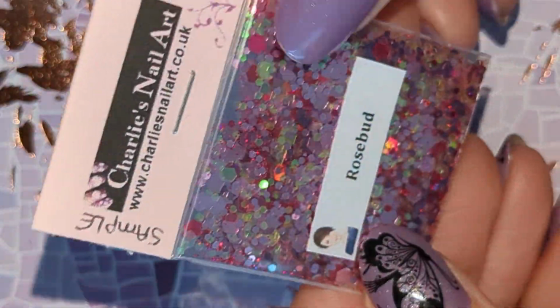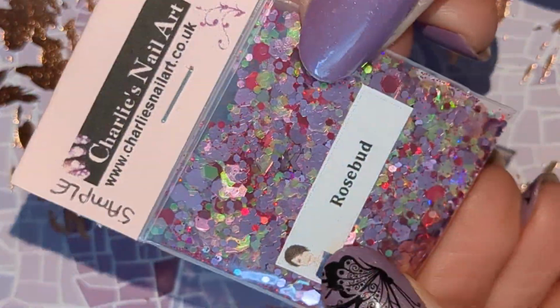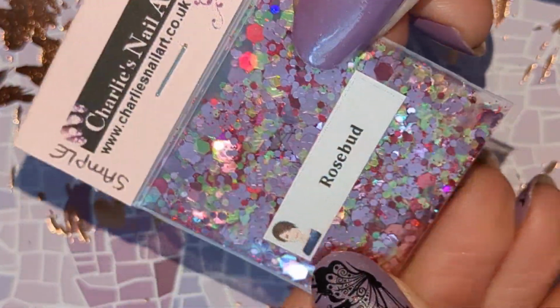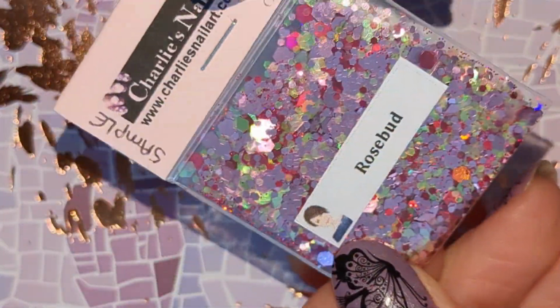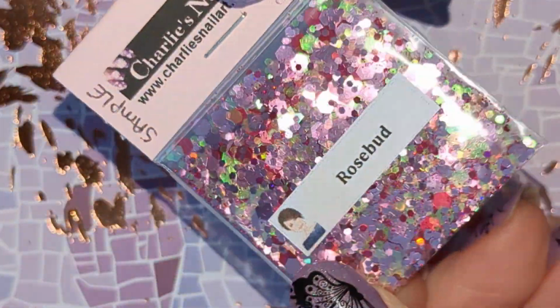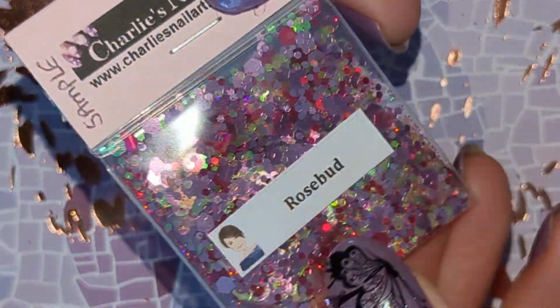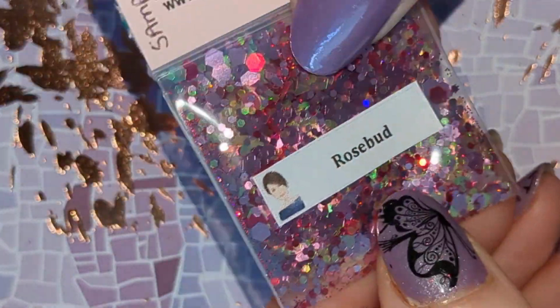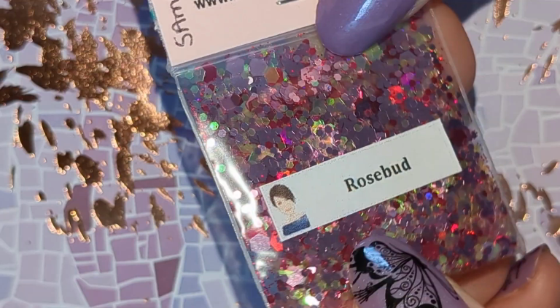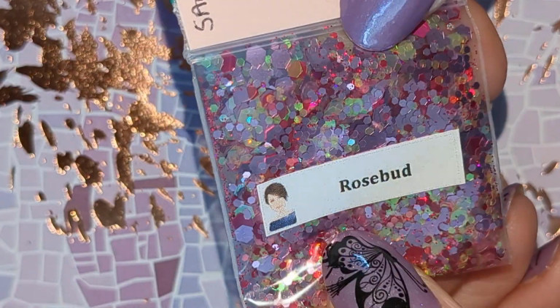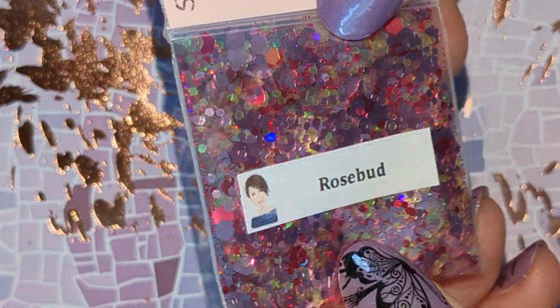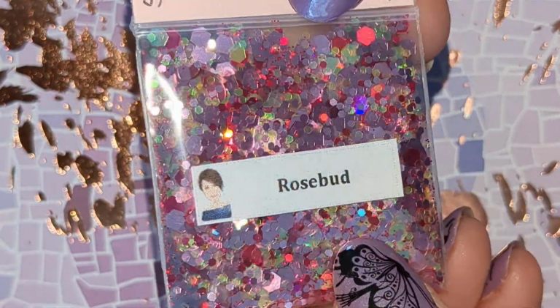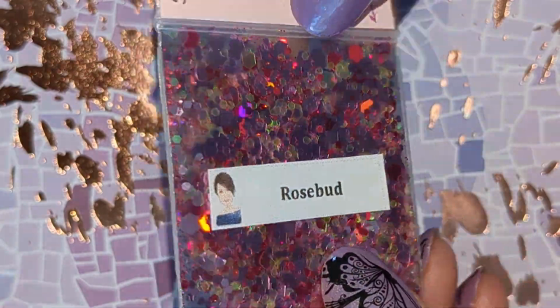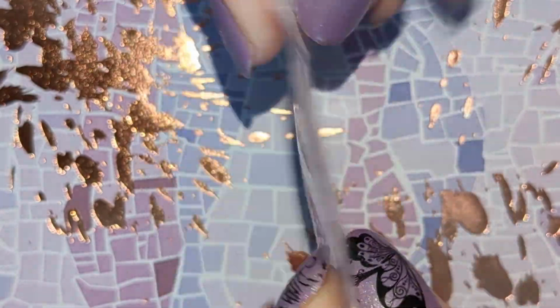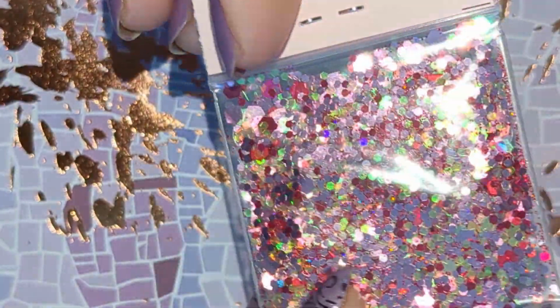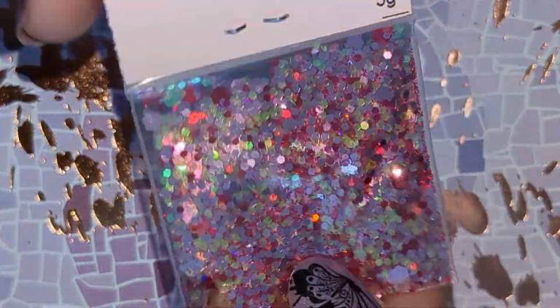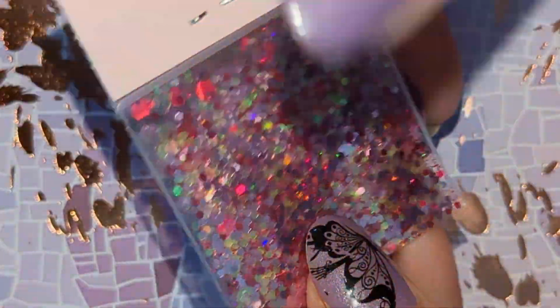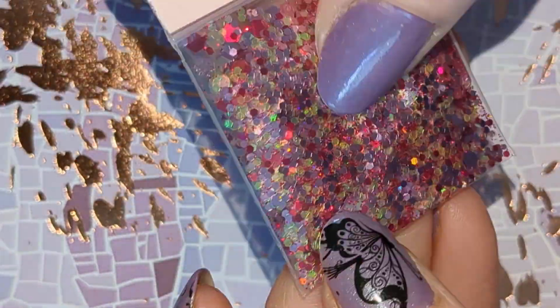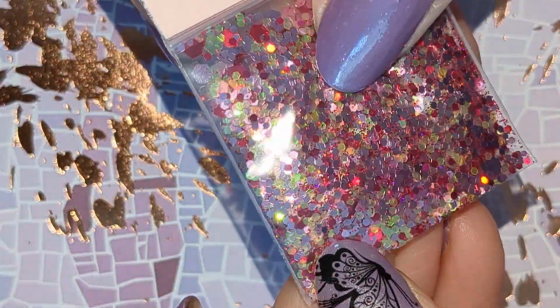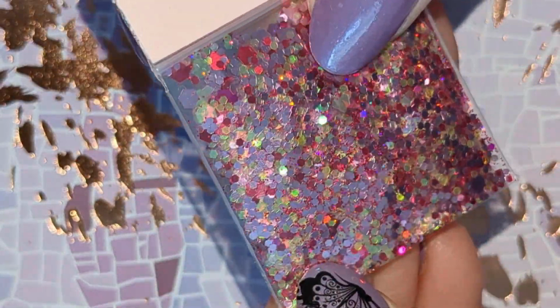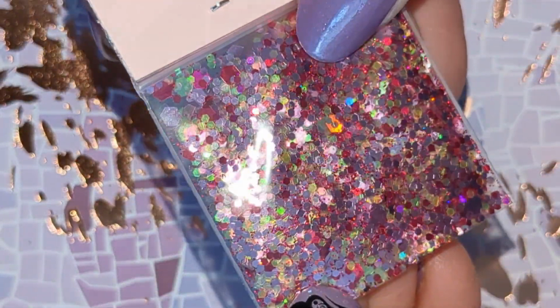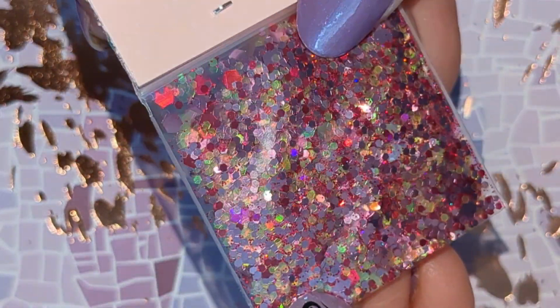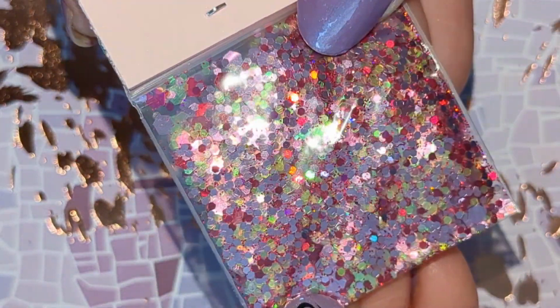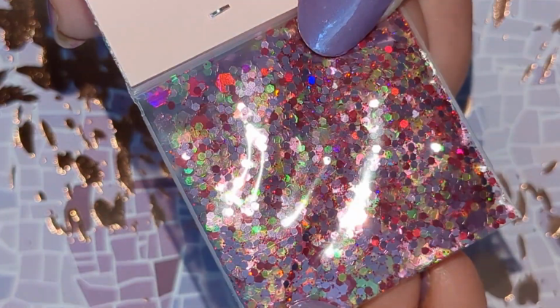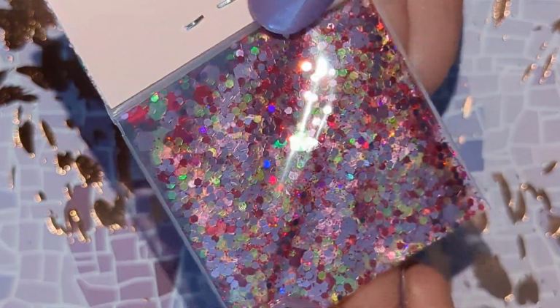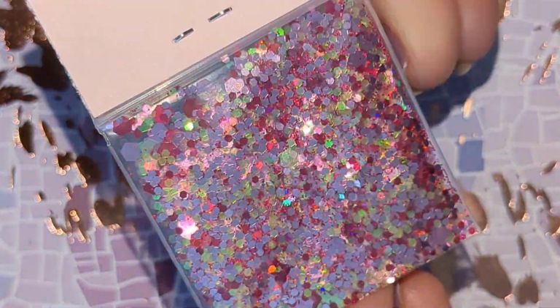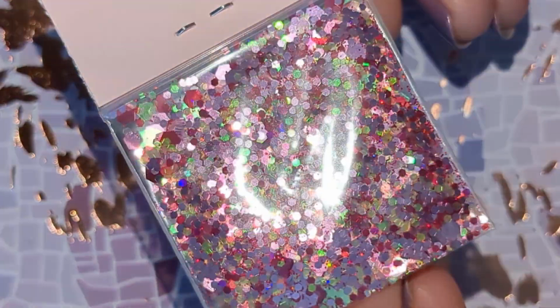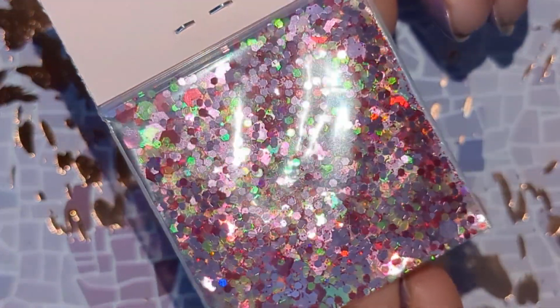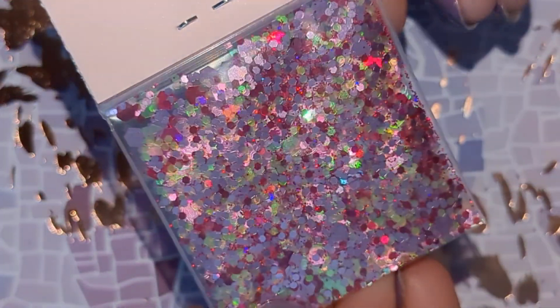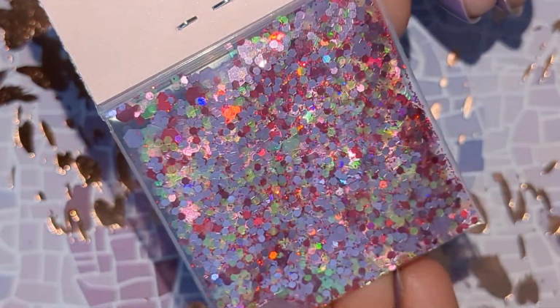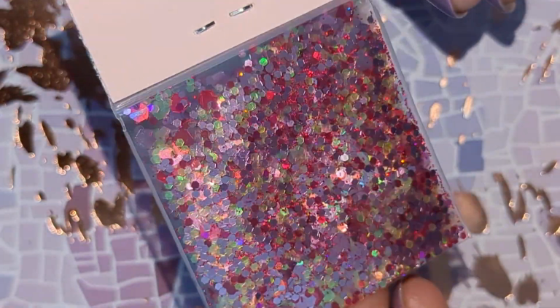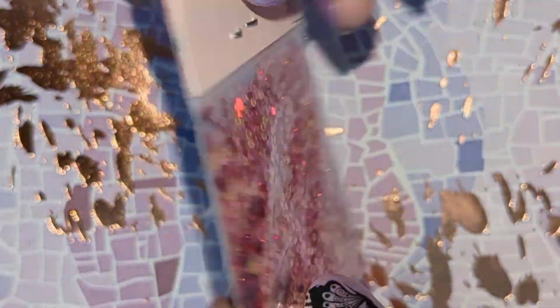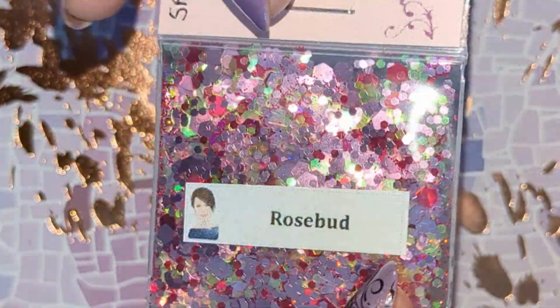So this one is Rosebud and it is a metallic hex mix with red, pink and green in different sizes.